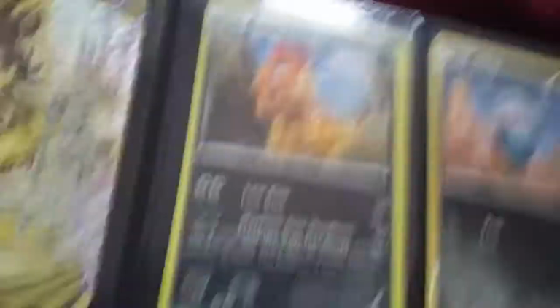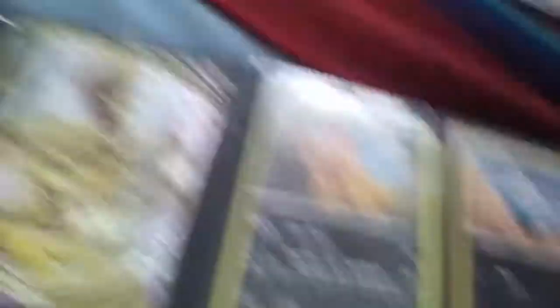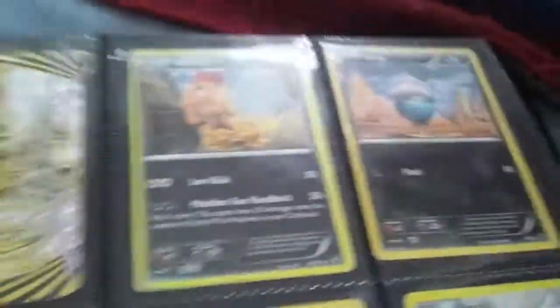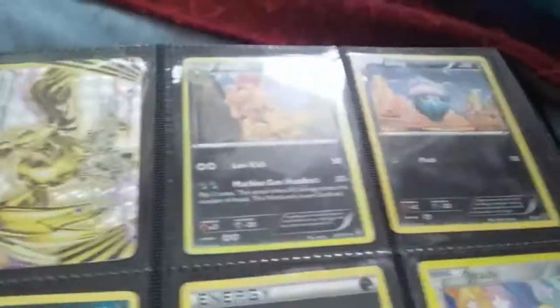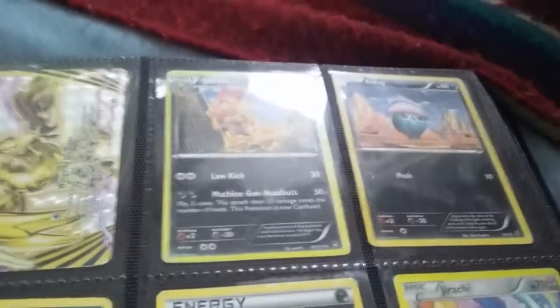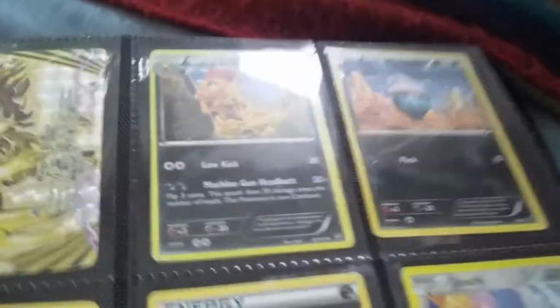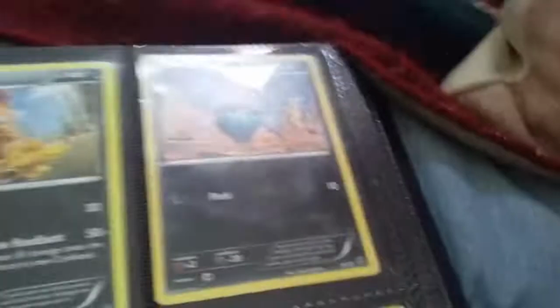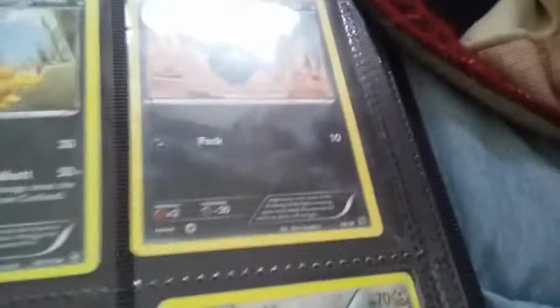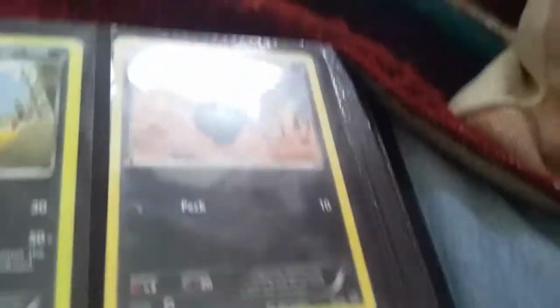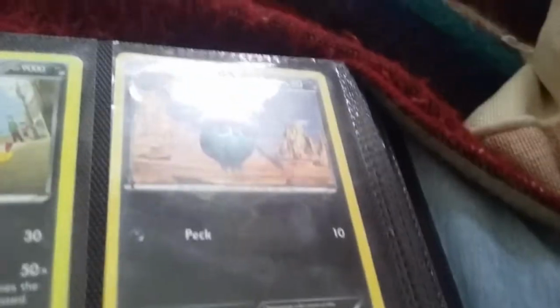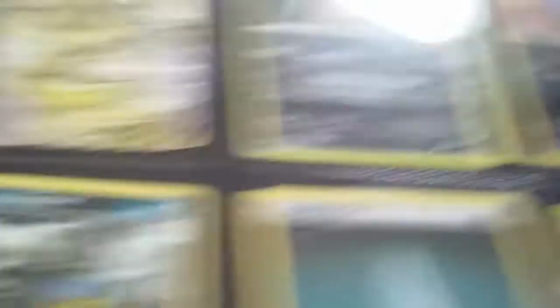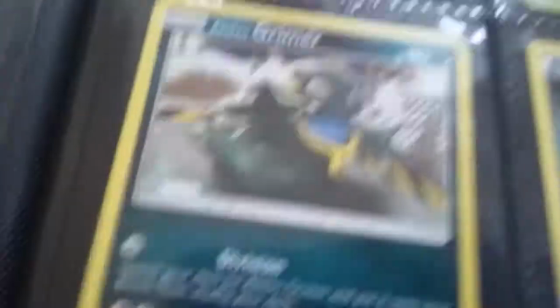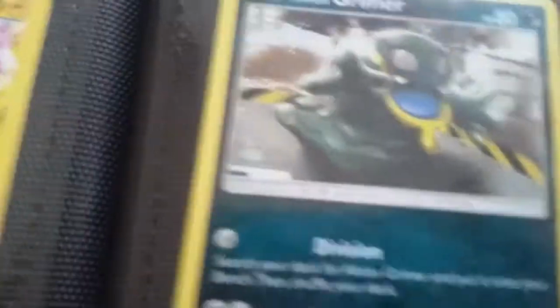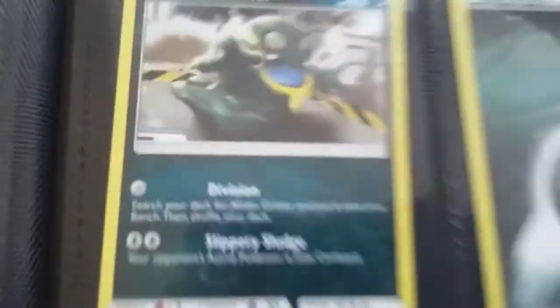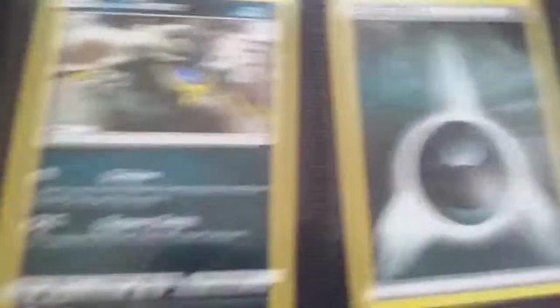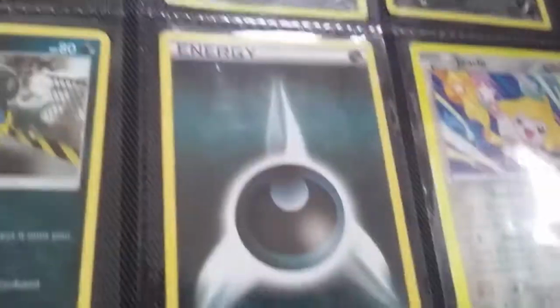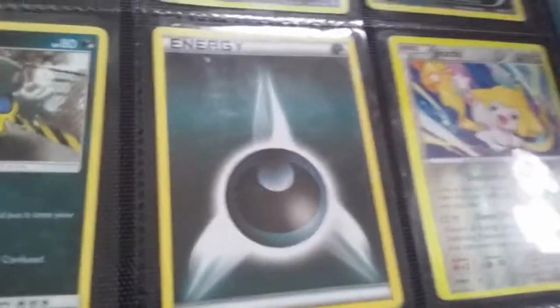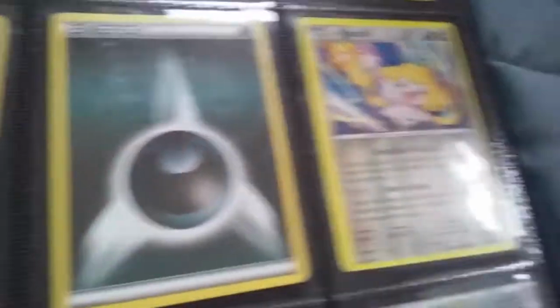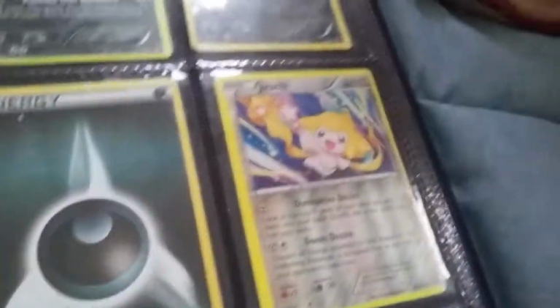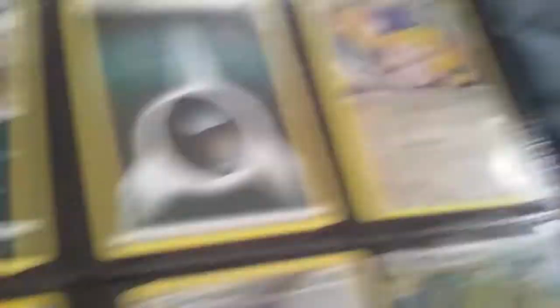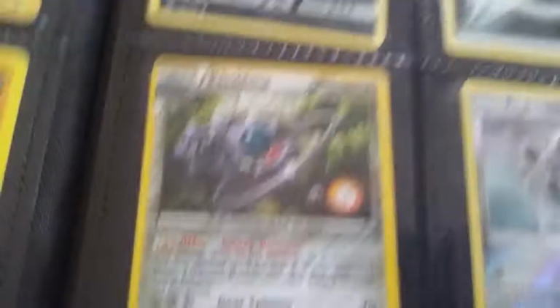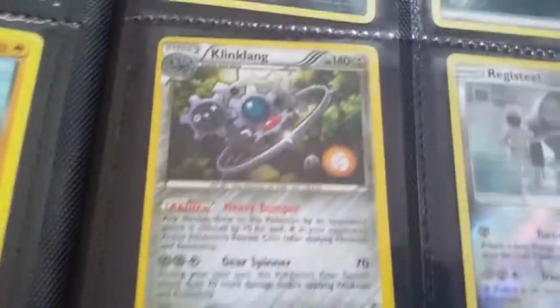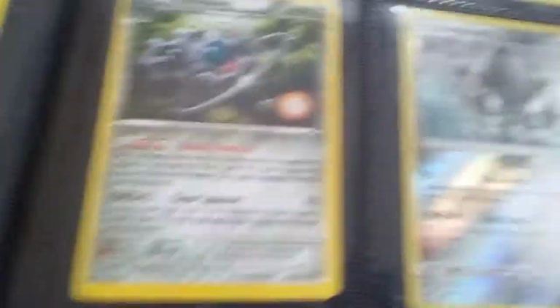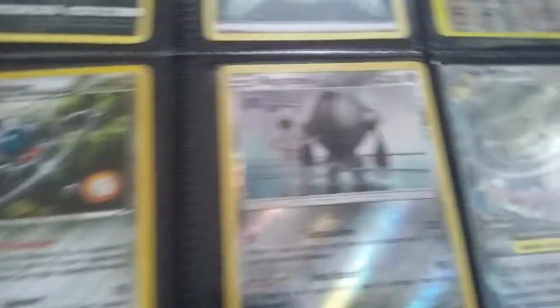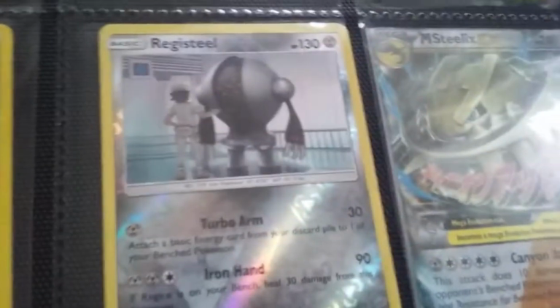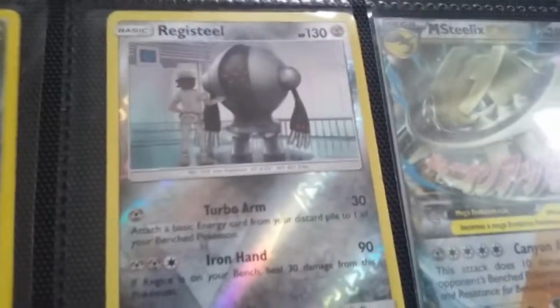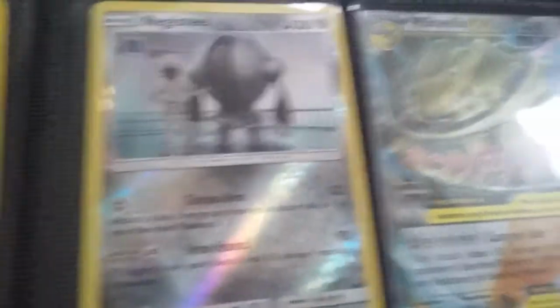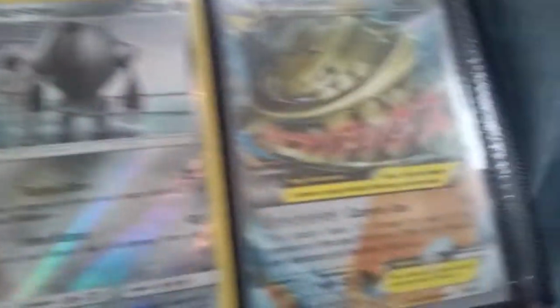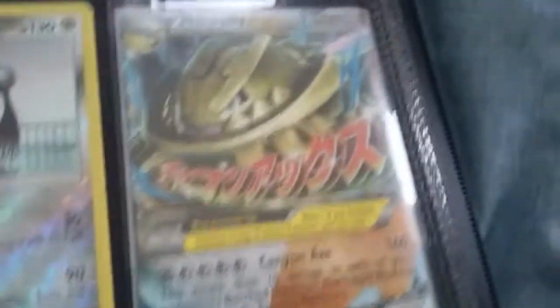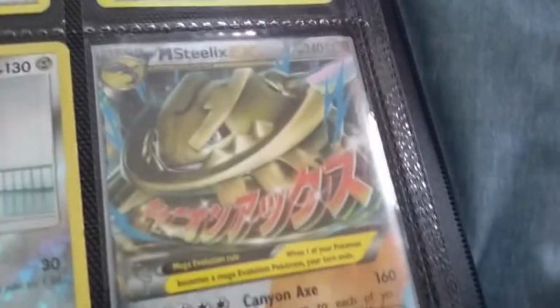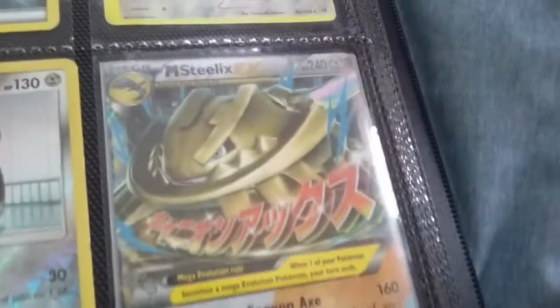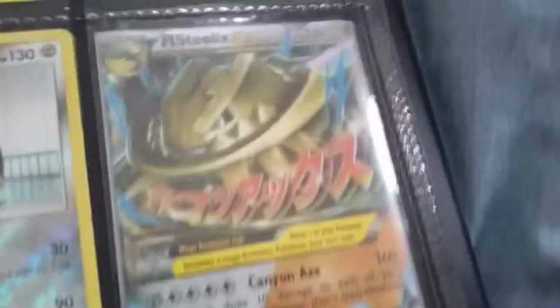Then we're going to go on to Scrafty, Inkay, Alolan Grimer, Dark Energy, Jirachi, Klinklang, Registeel, and Mega Steelix. We're going to be going on the next page soon.